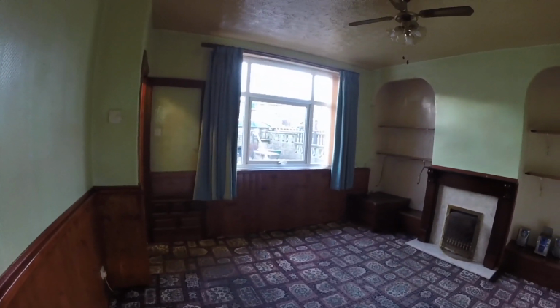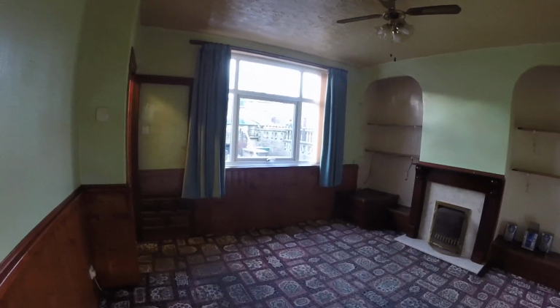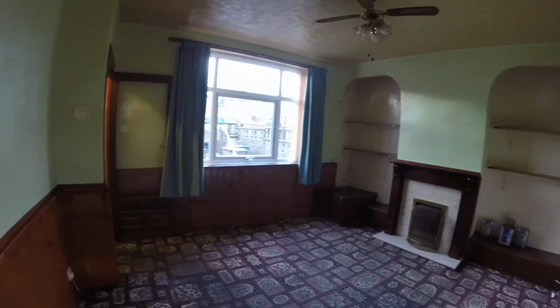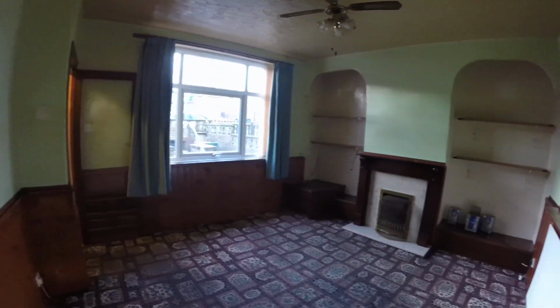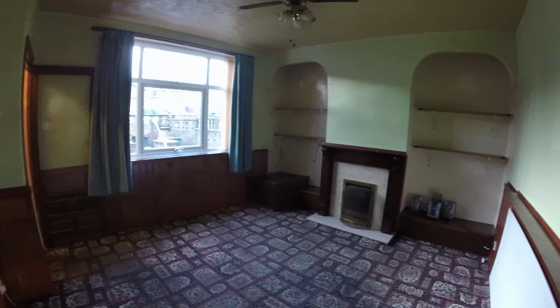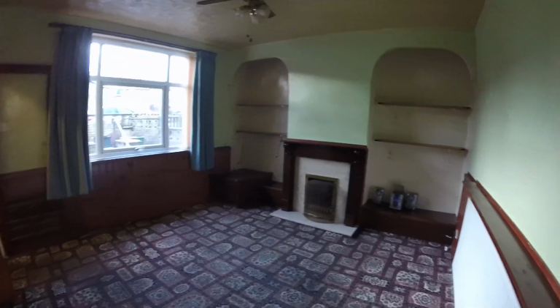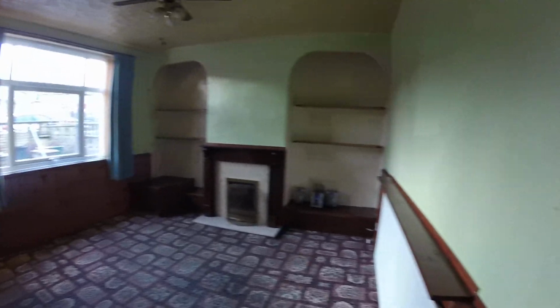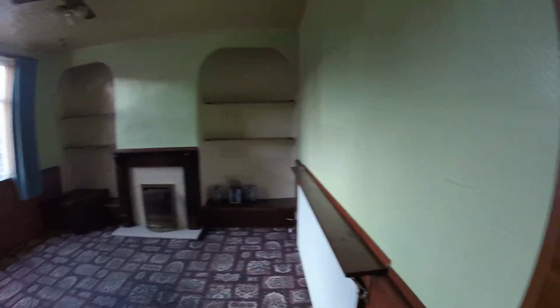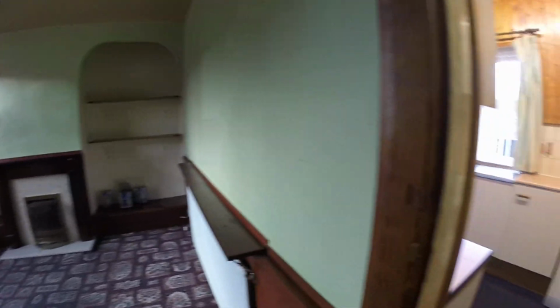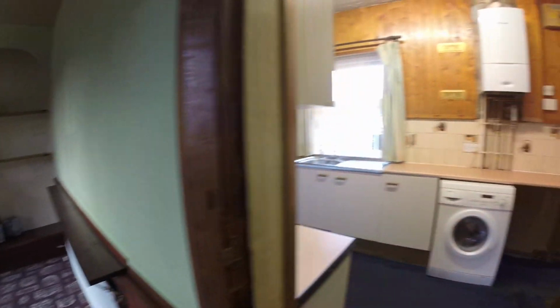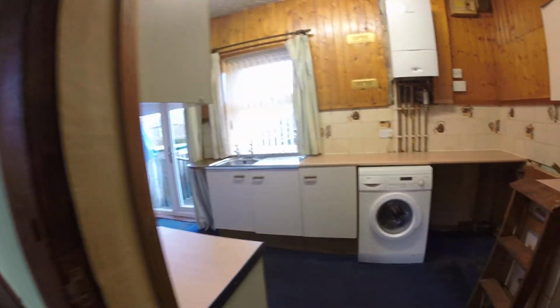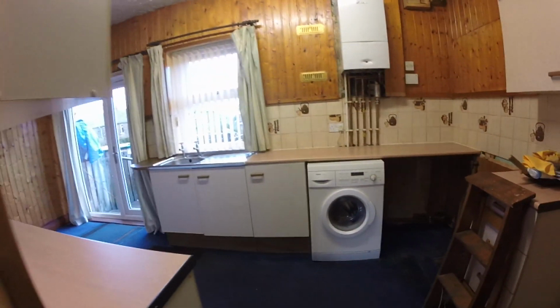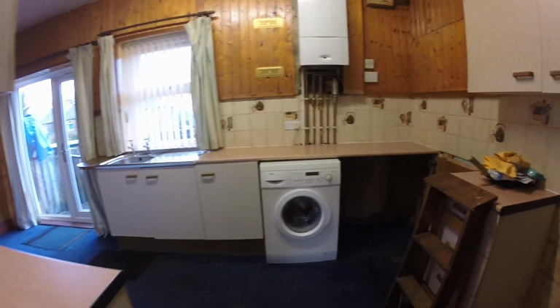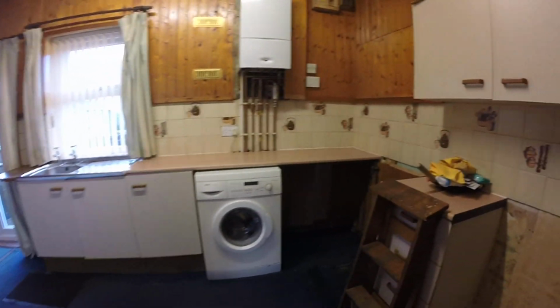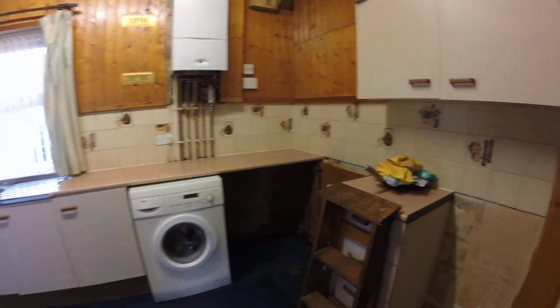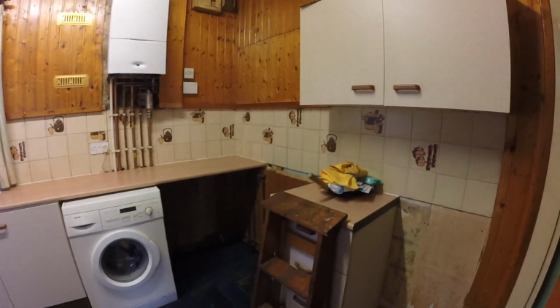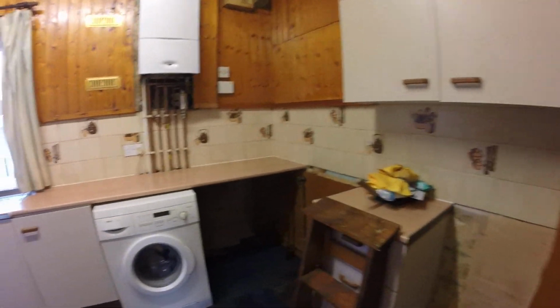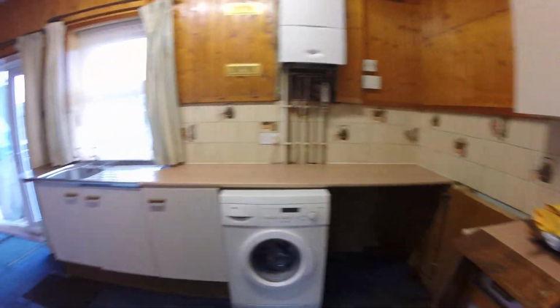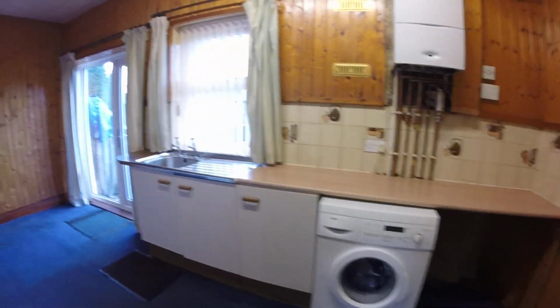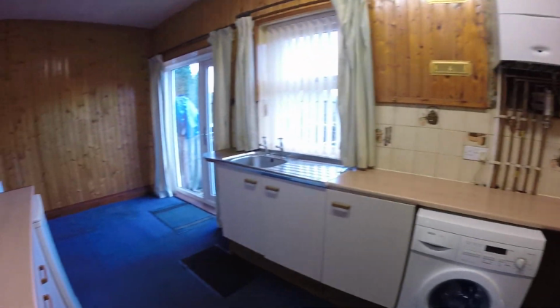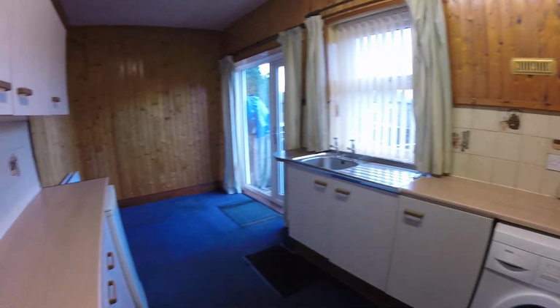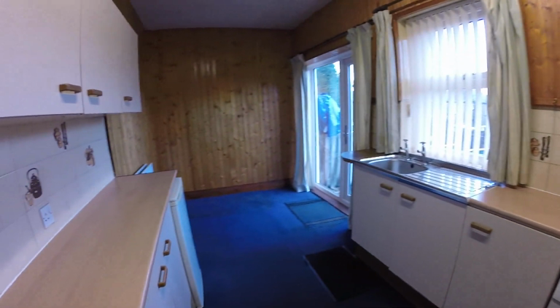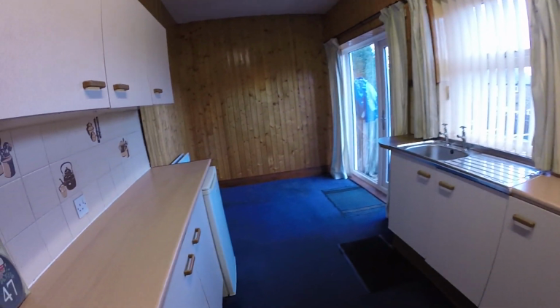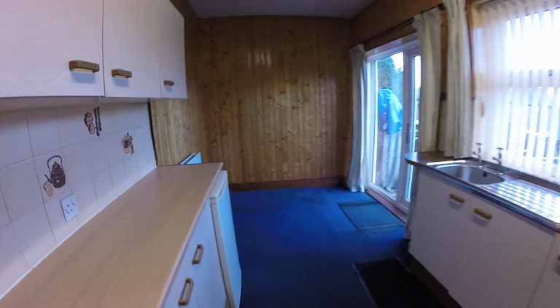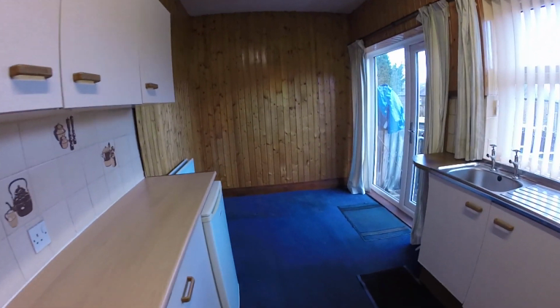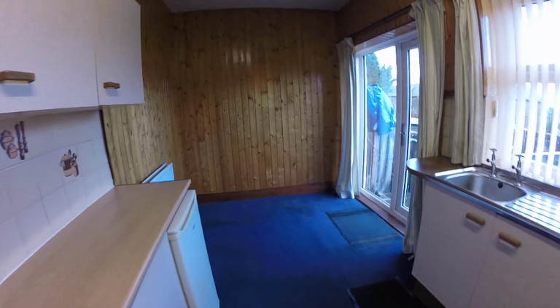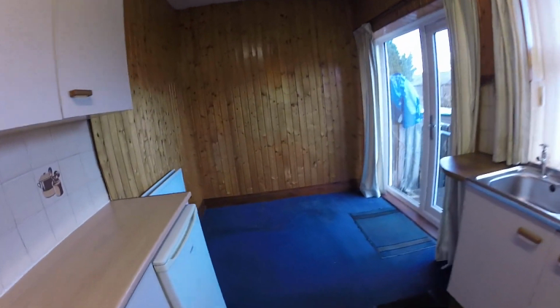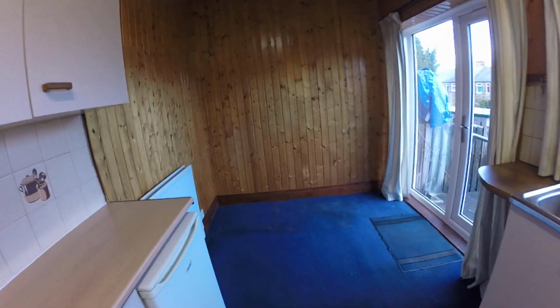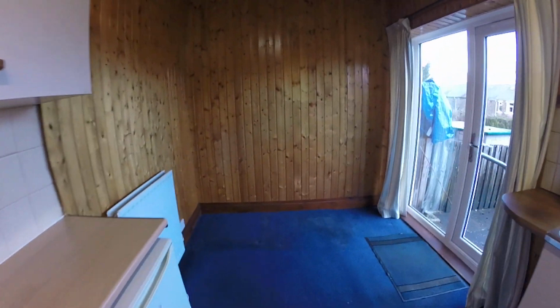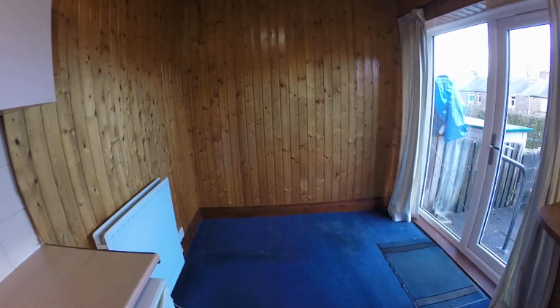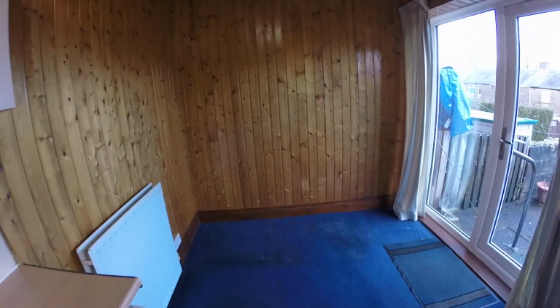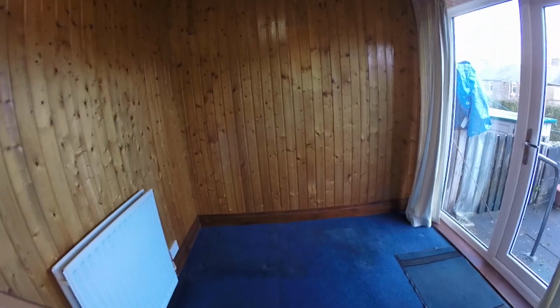It's a good-sized living room that just needs cosmetic work. Then you come into the kitchen — it's a dining kitchen with plenty of space, so you could fit a table and chairs in here.